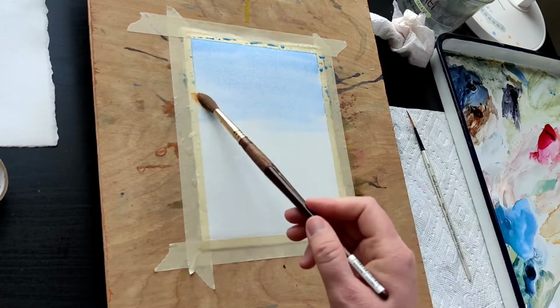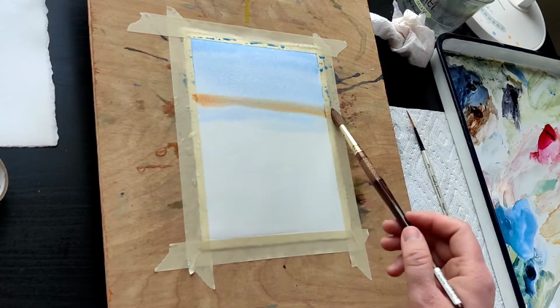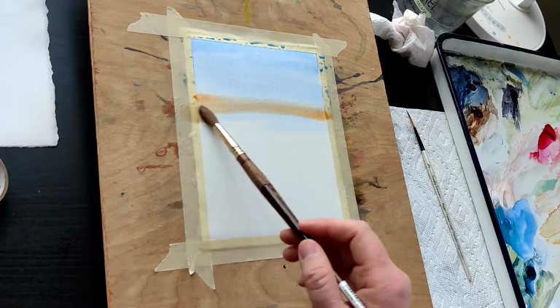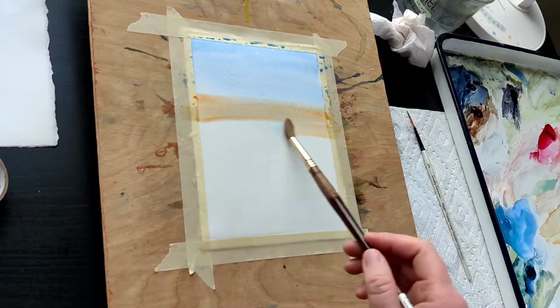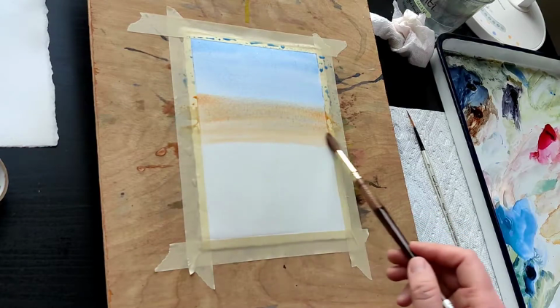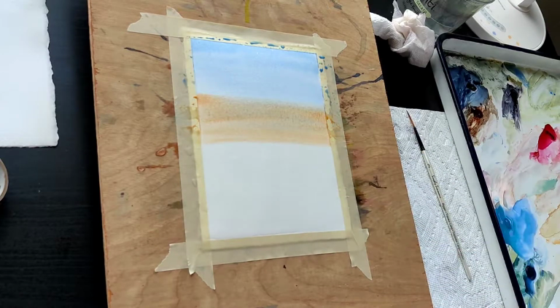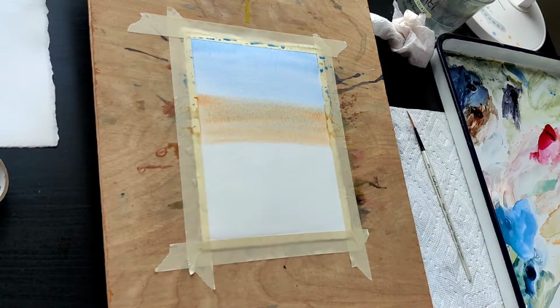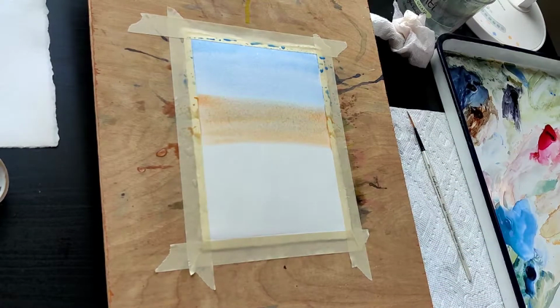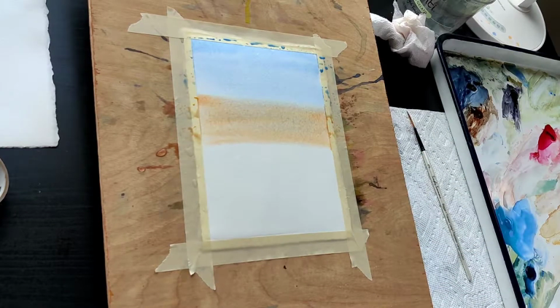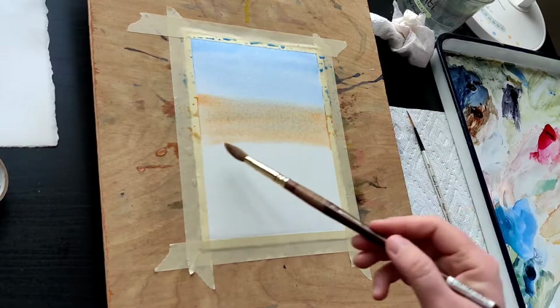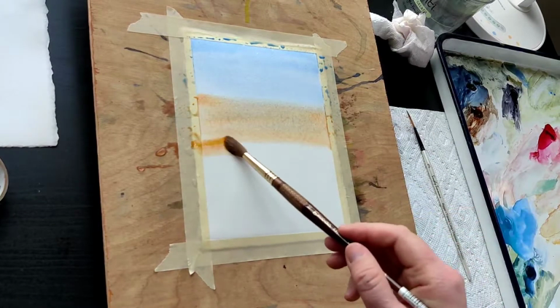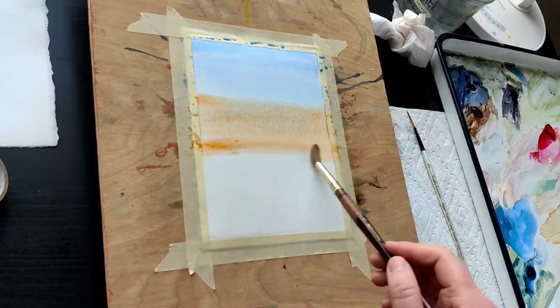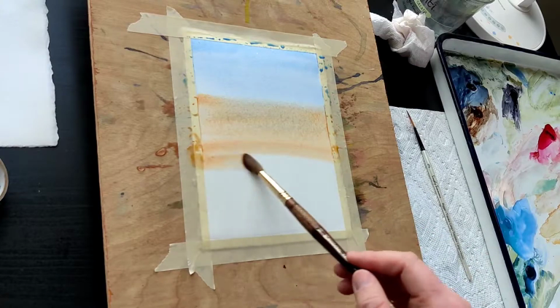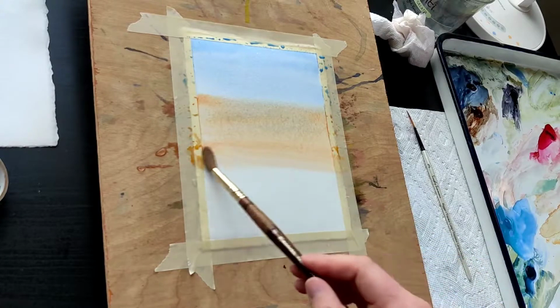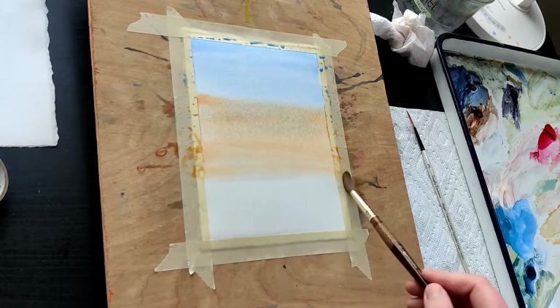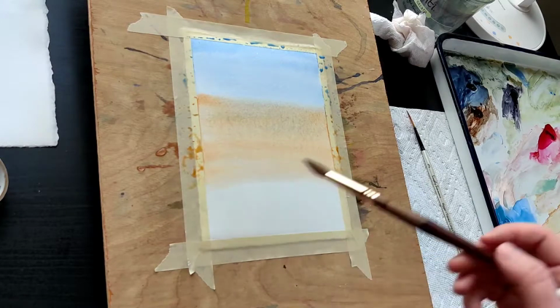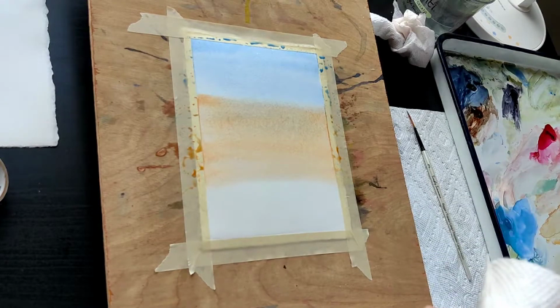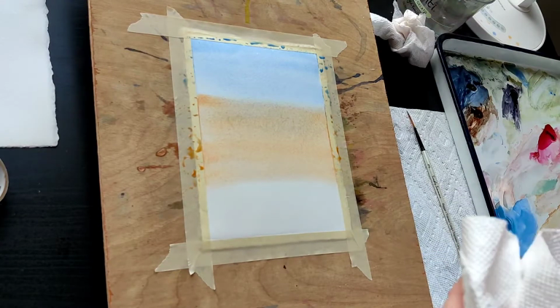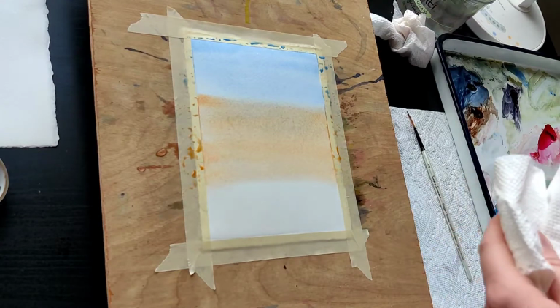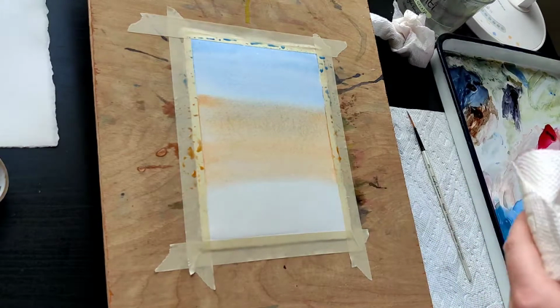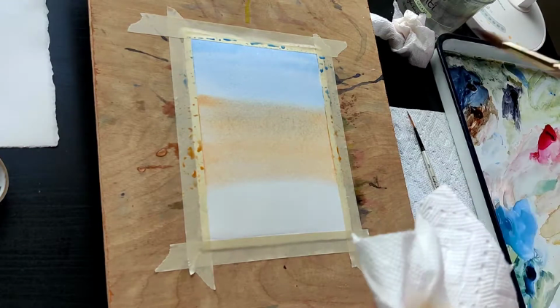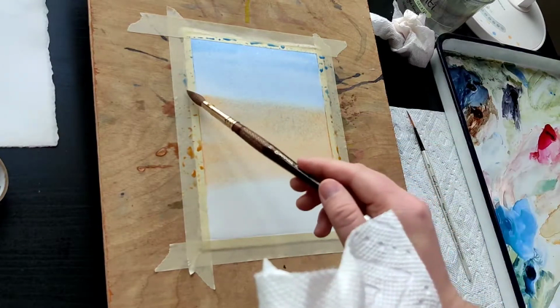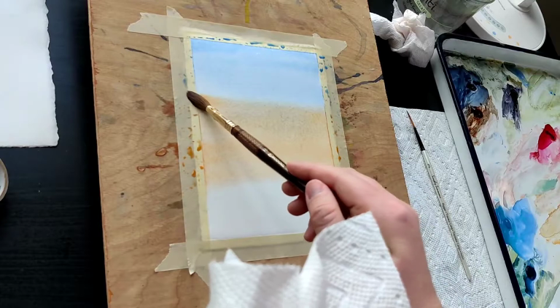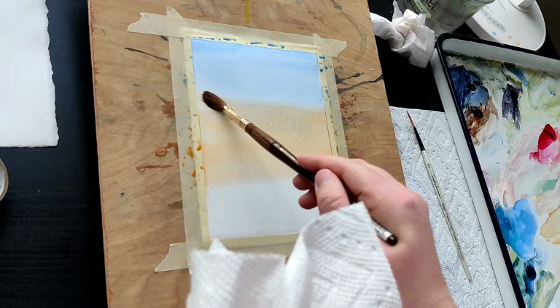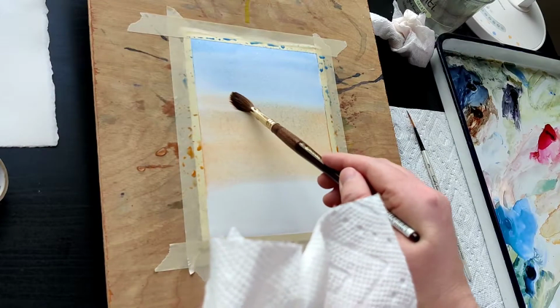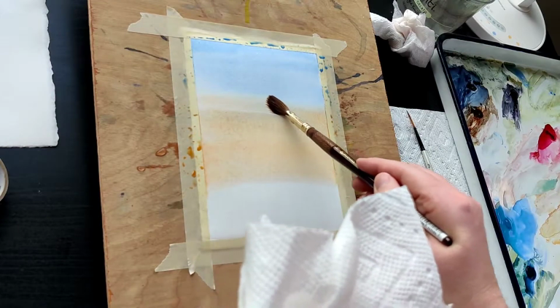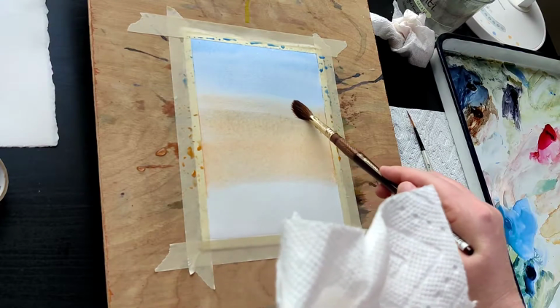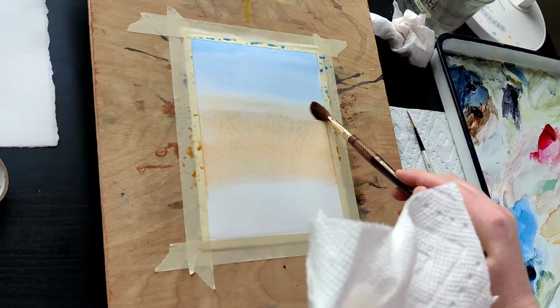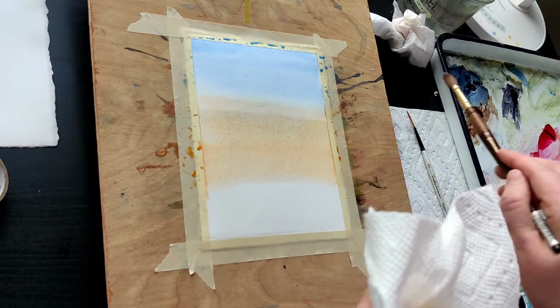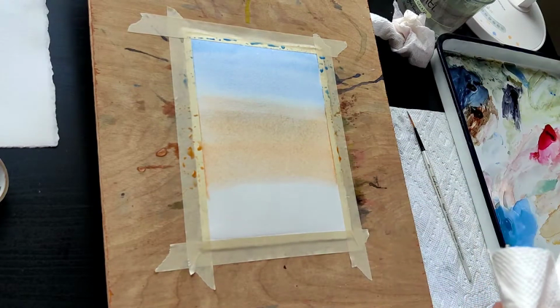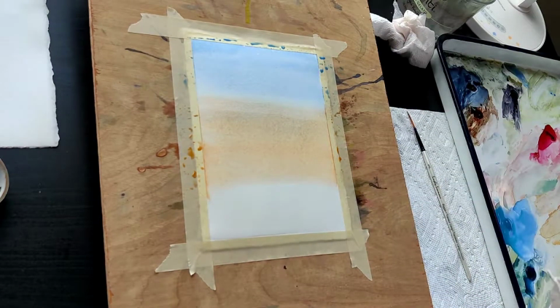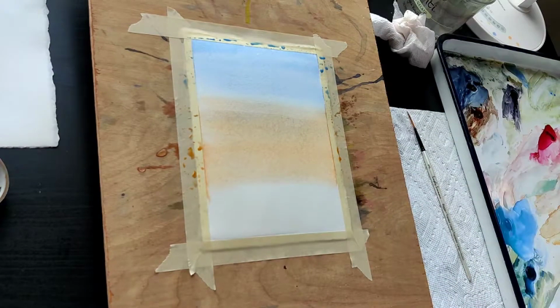Start with a light graduated wash of cerulean followed by azo-orange. I used a thirsty brush to soak up that strip between the blue and the orange, because otherwise sometimes it turns brown.